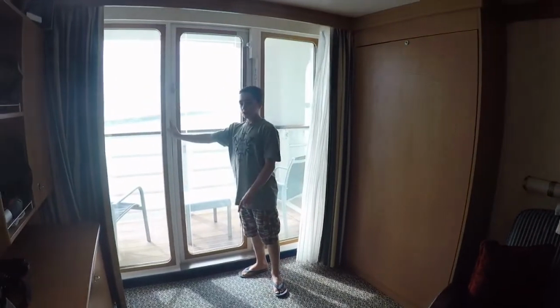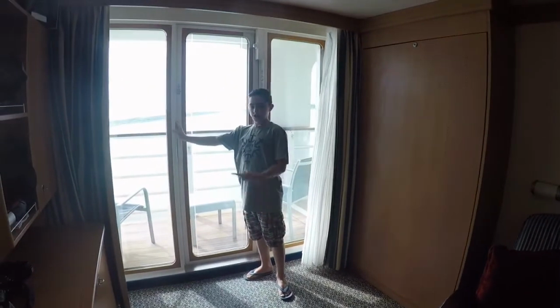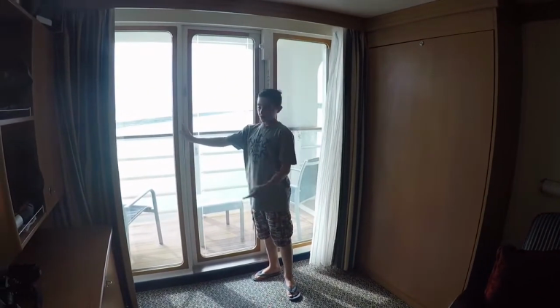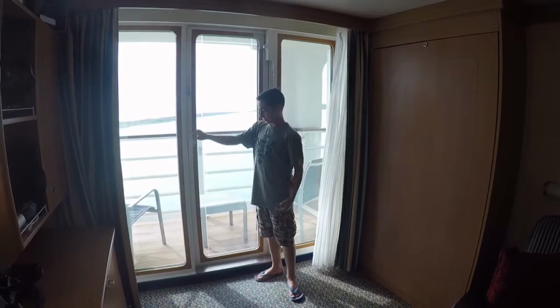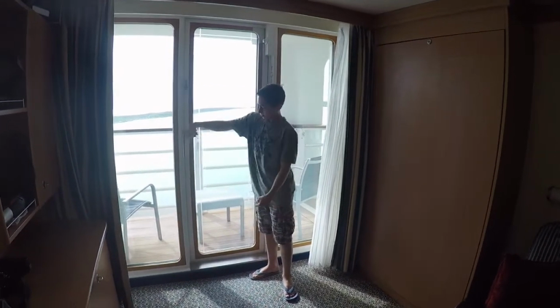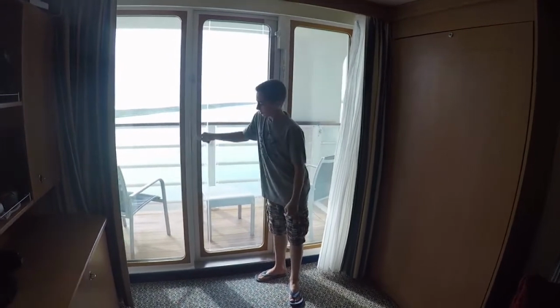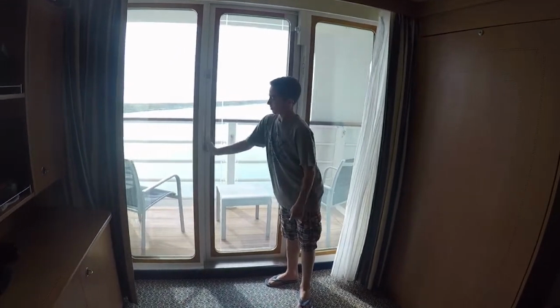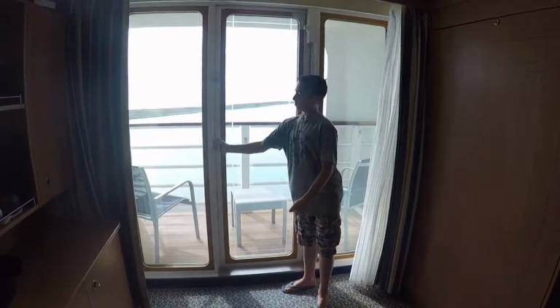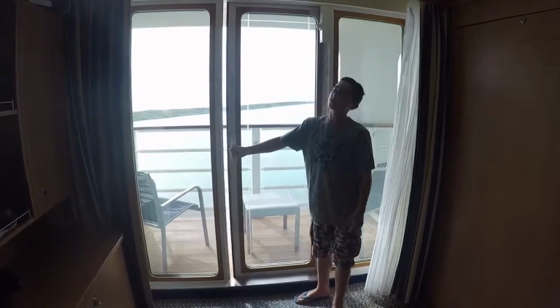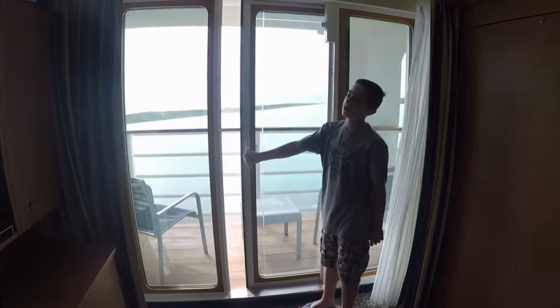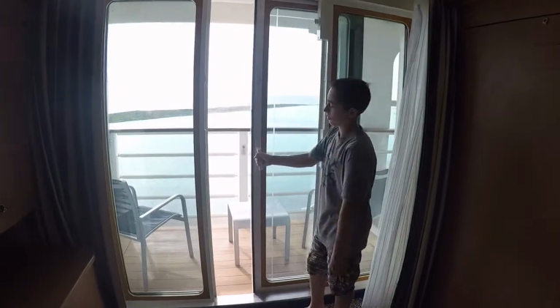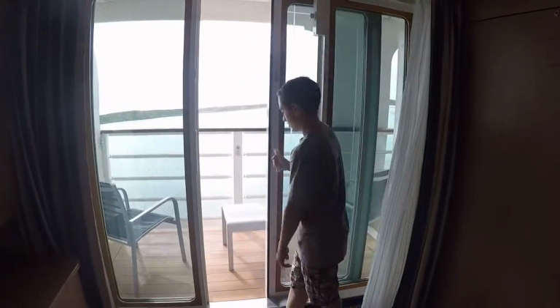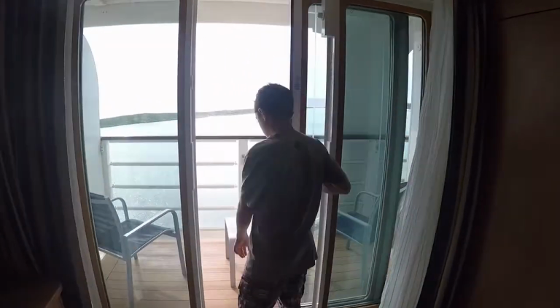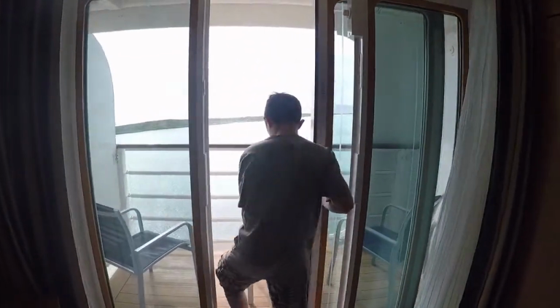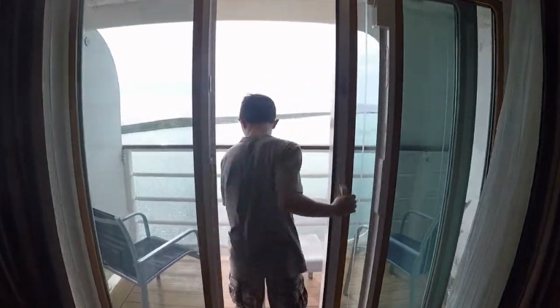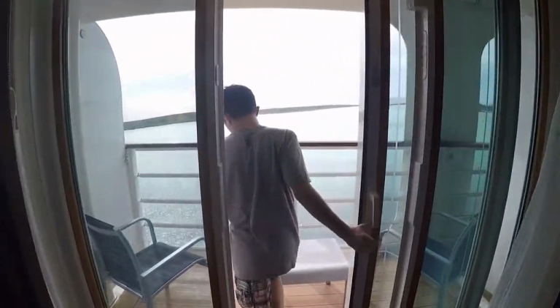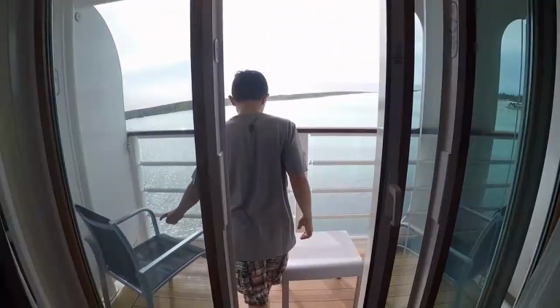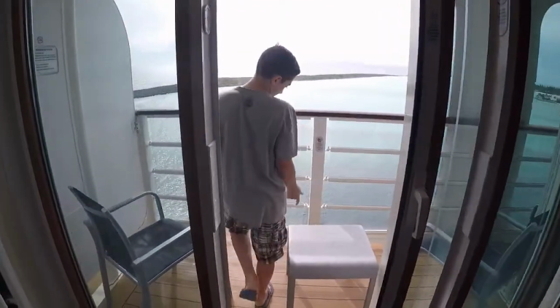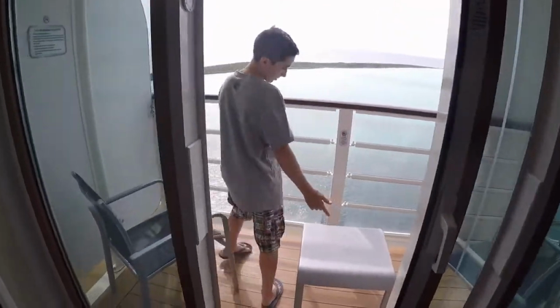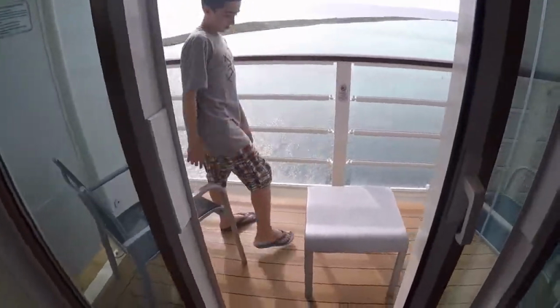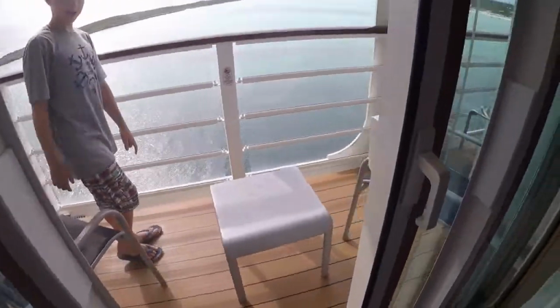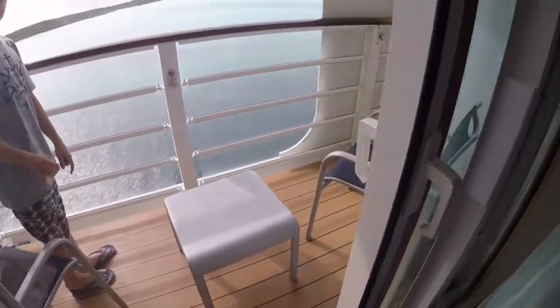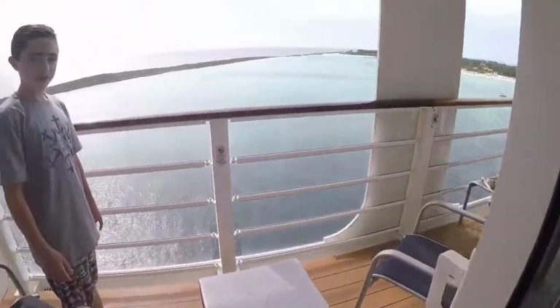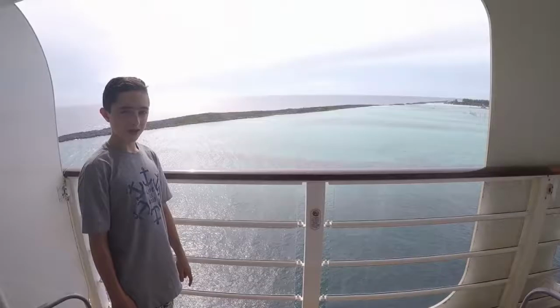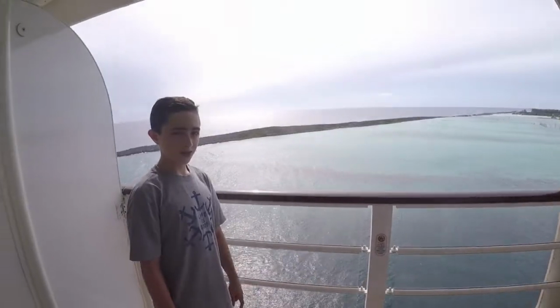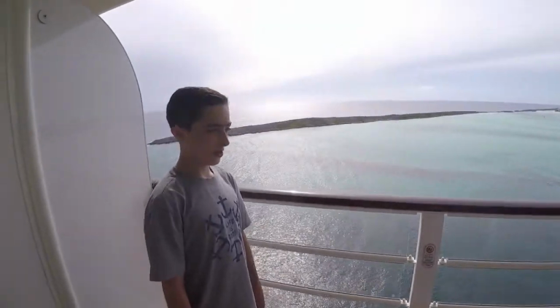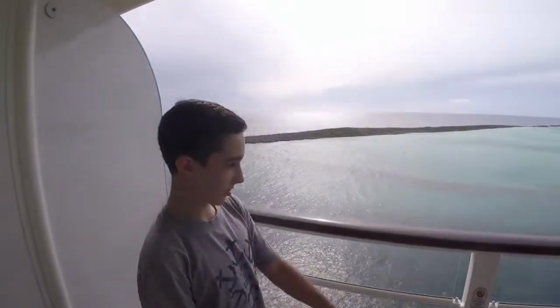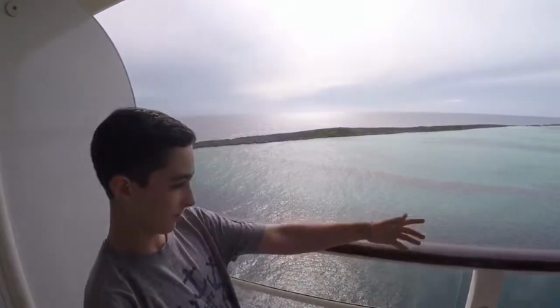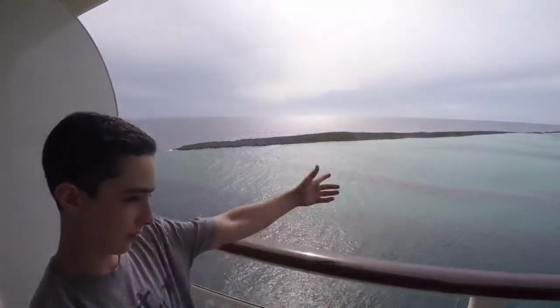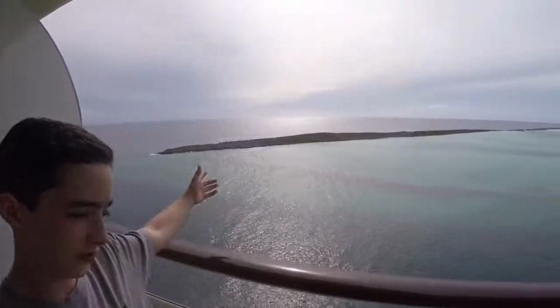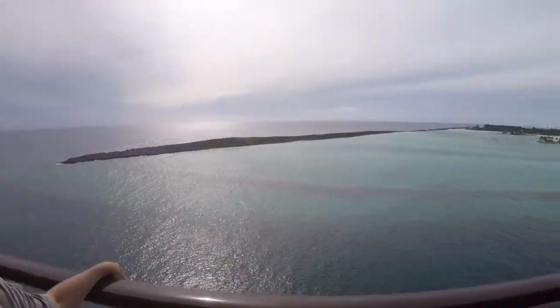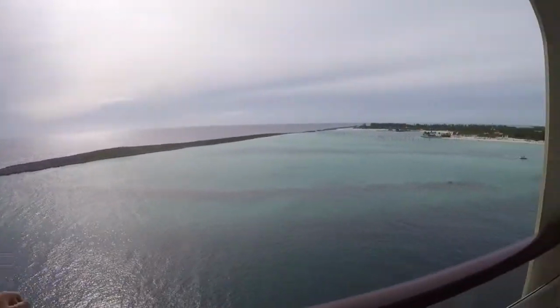This is our veranda. Out here we have two deck chairs and a table. And this is our beautiful view of Disney's Castaway Cay.